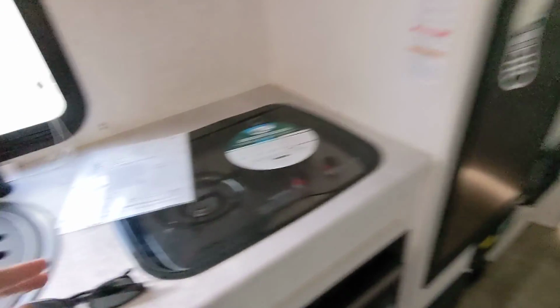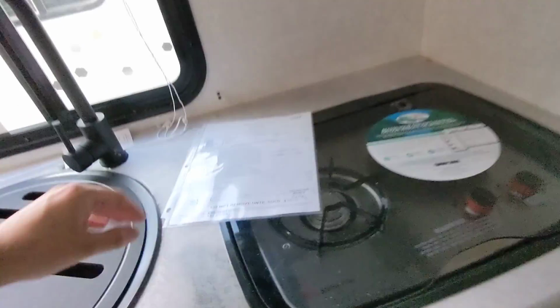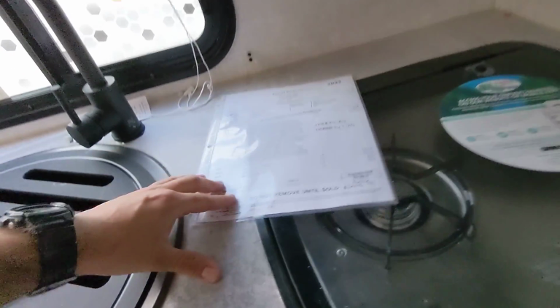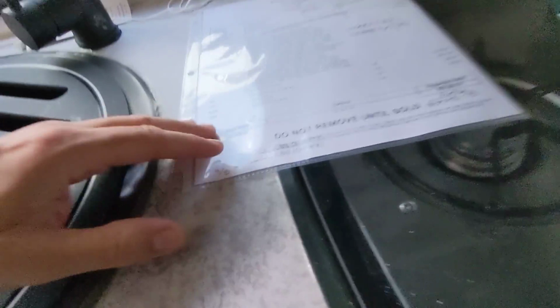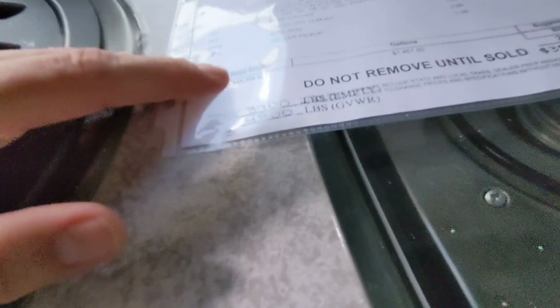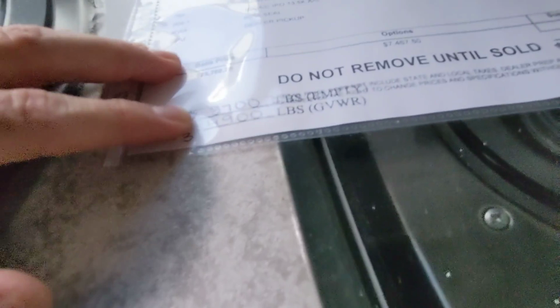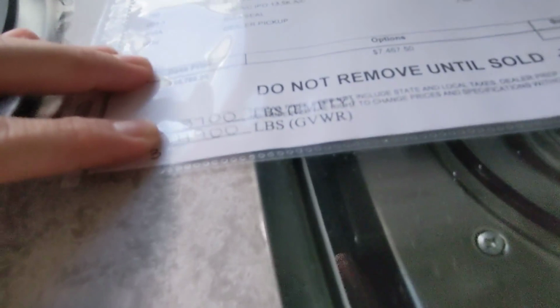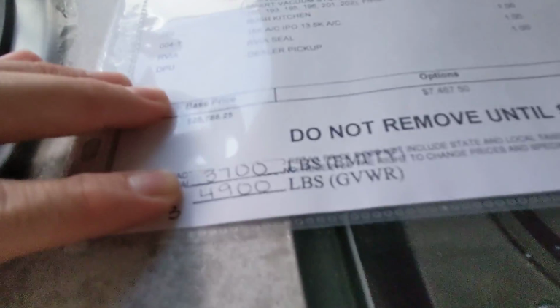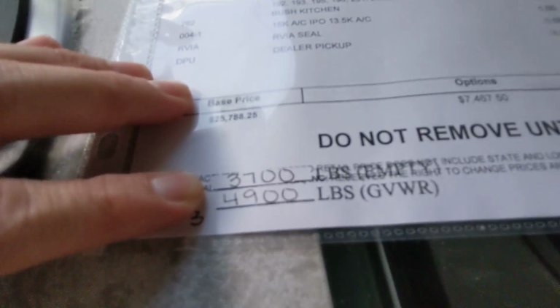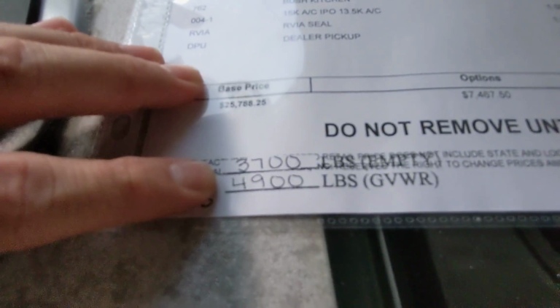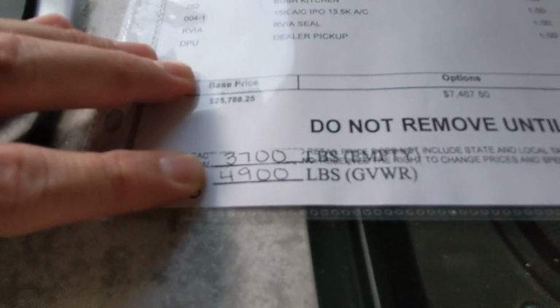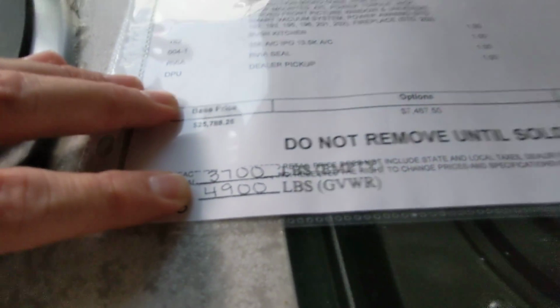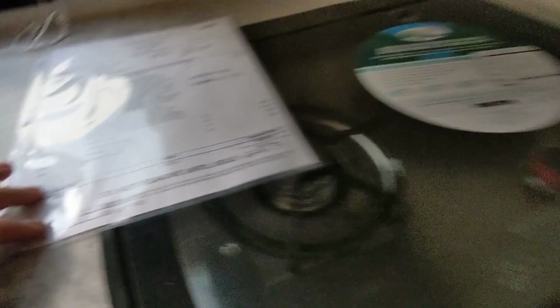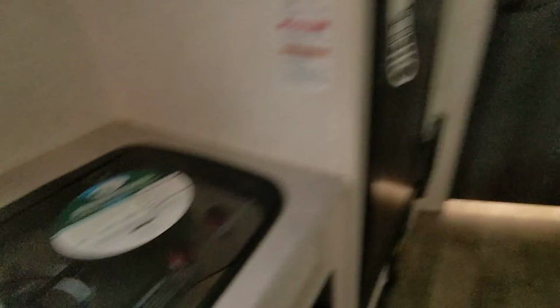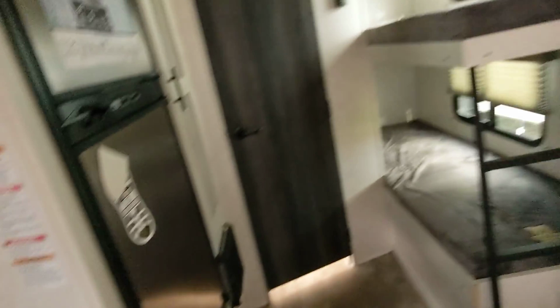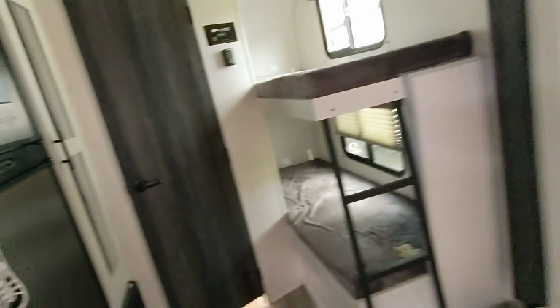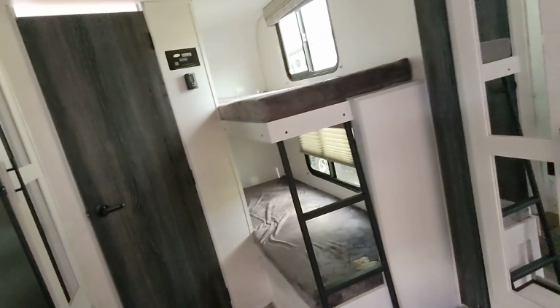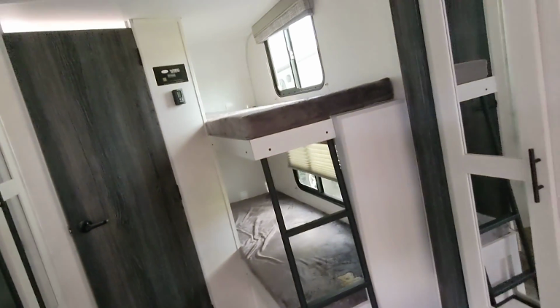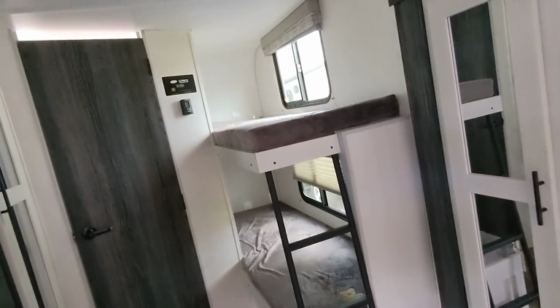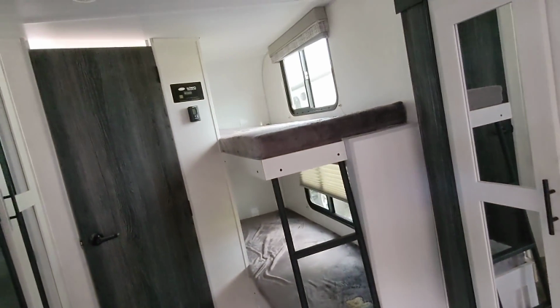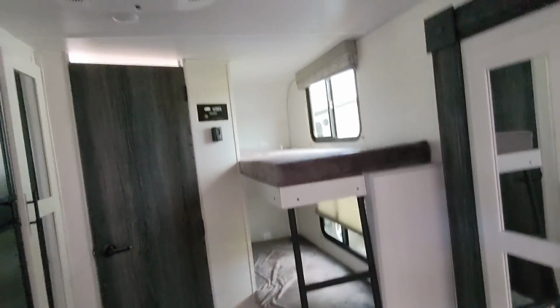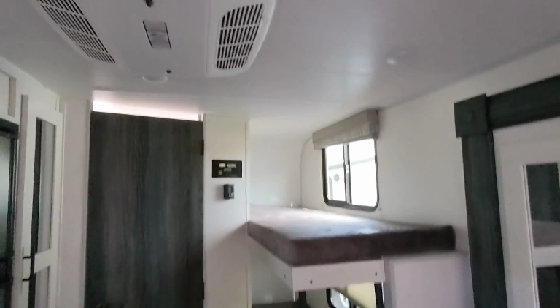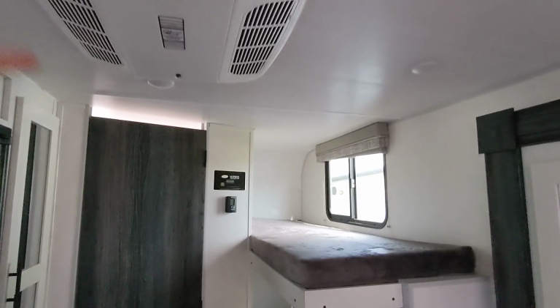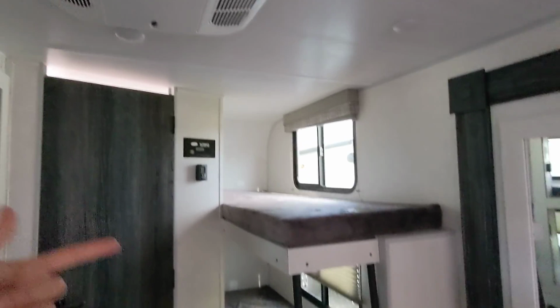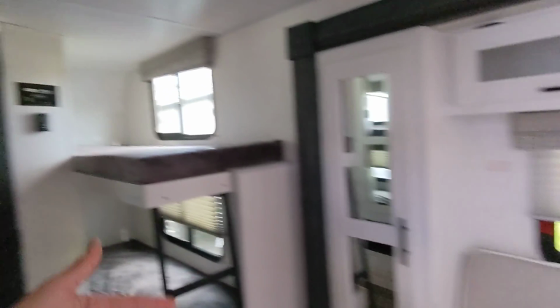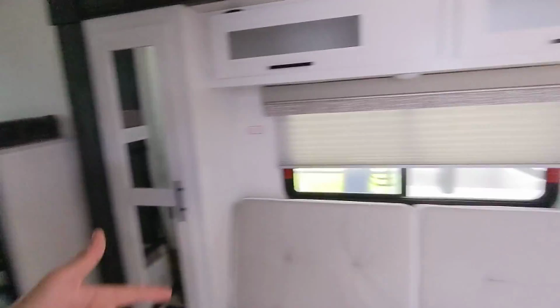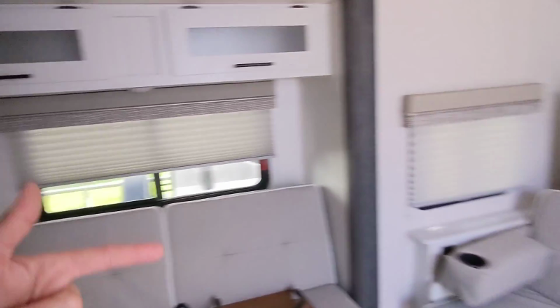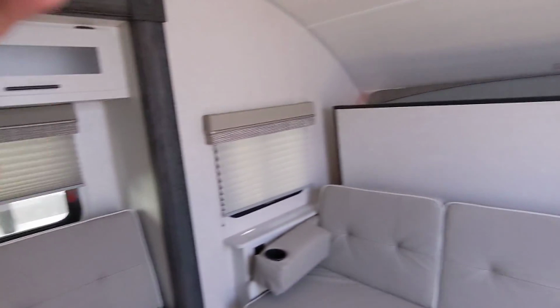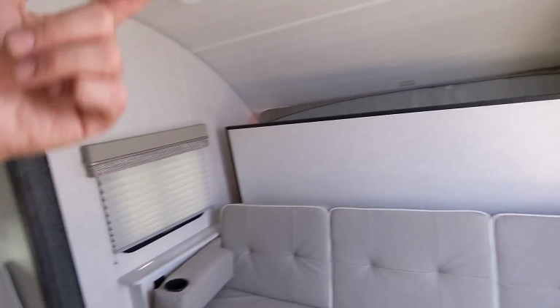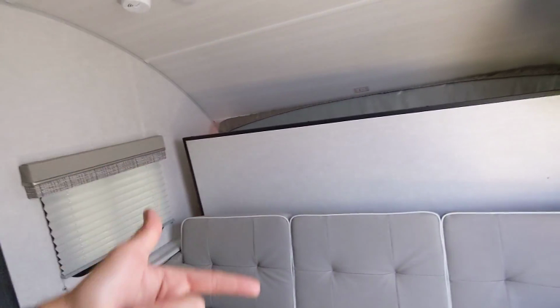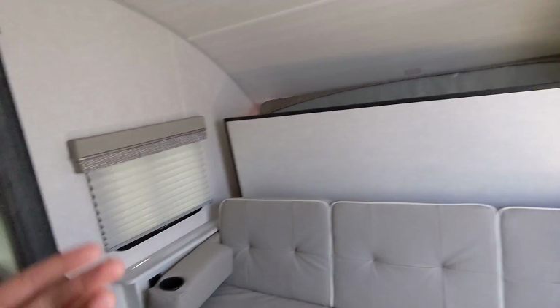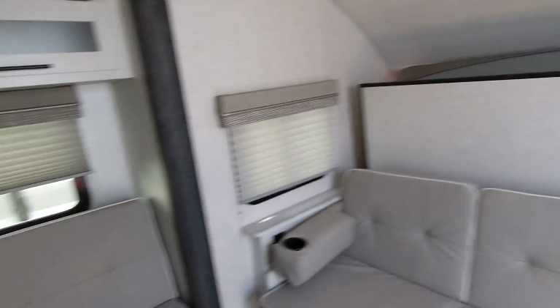This one is going to be 3,700 pounds empty, 4,900 loaded, but you can sleep five people total.